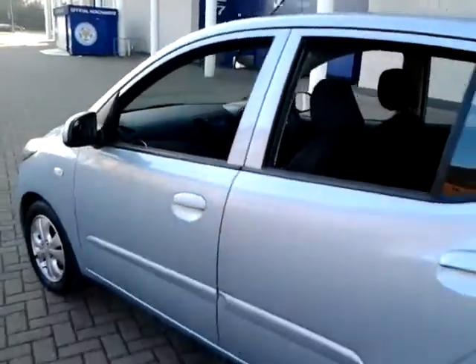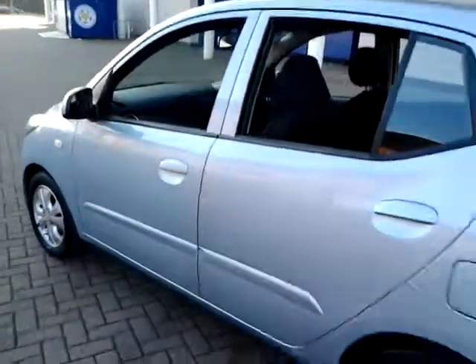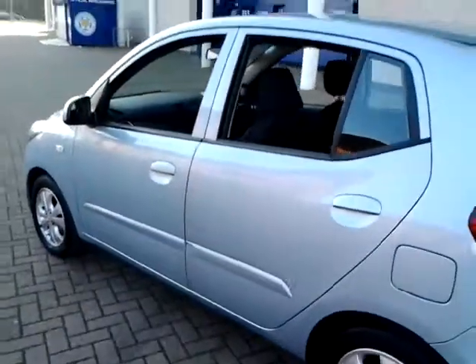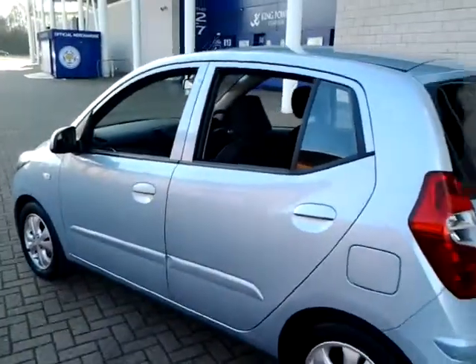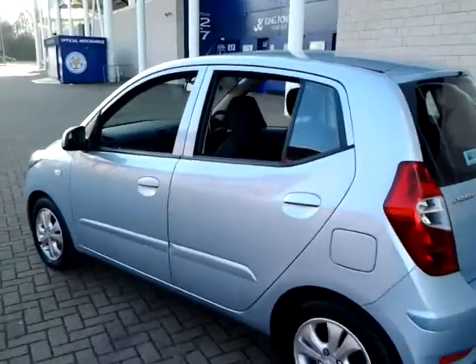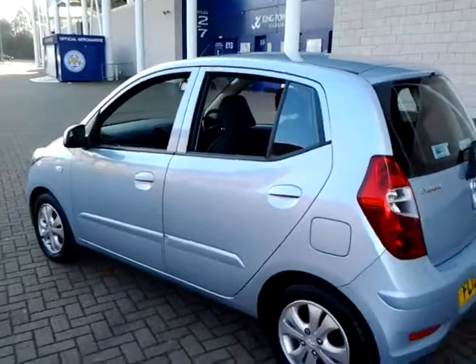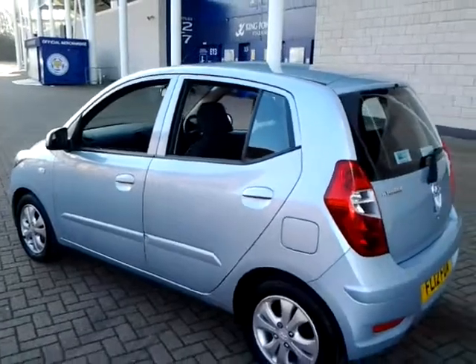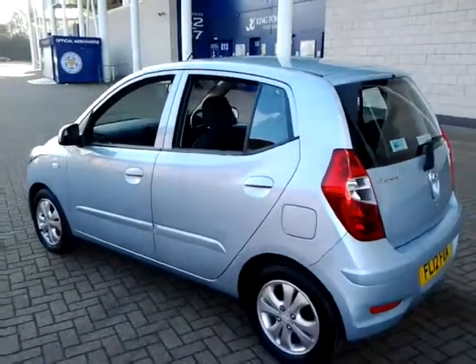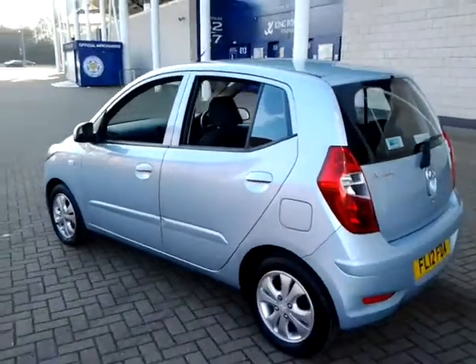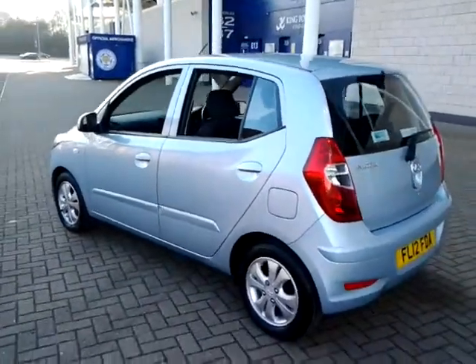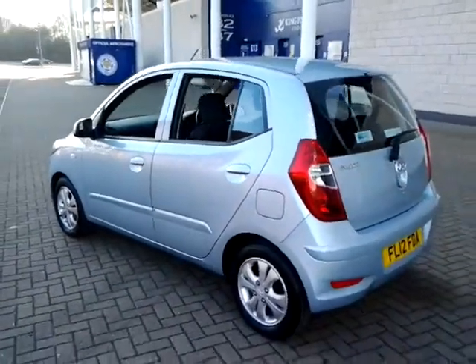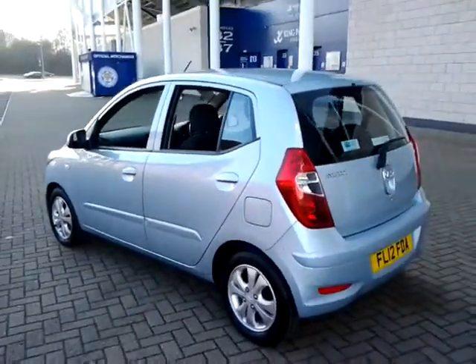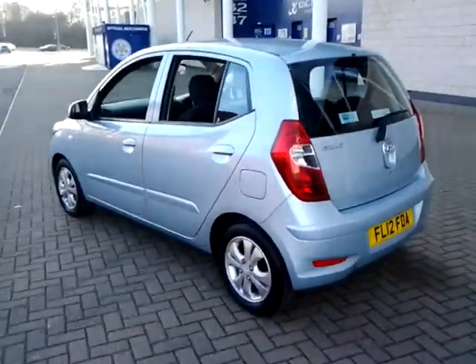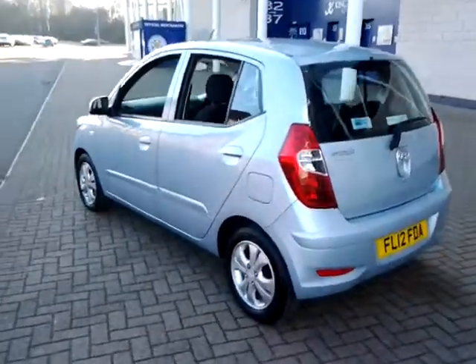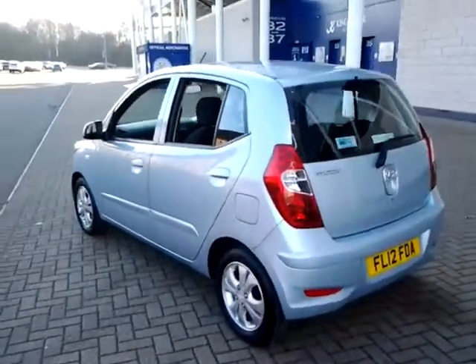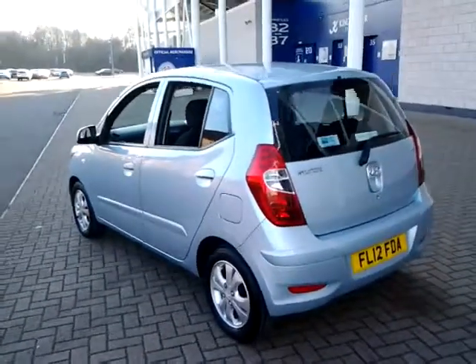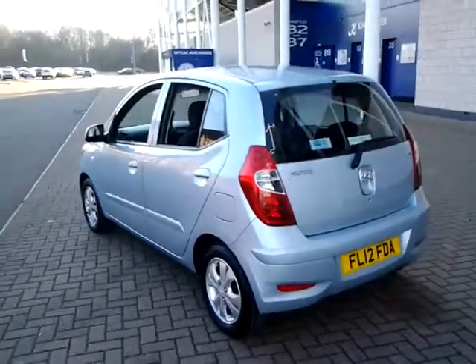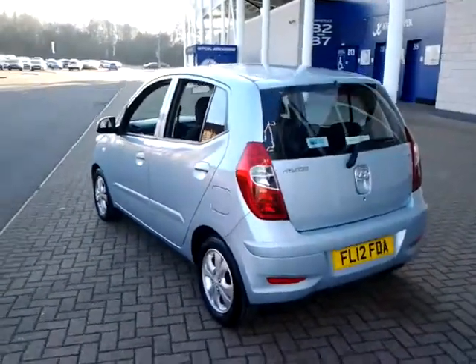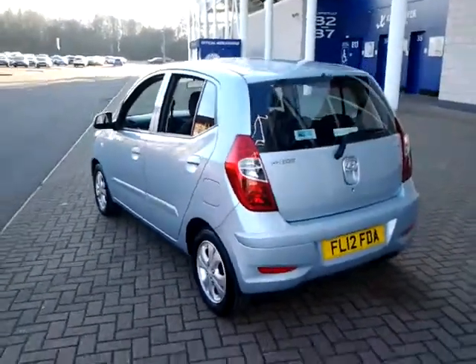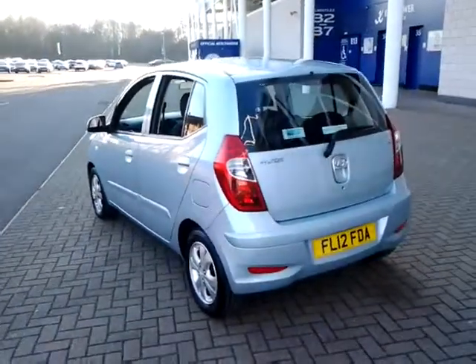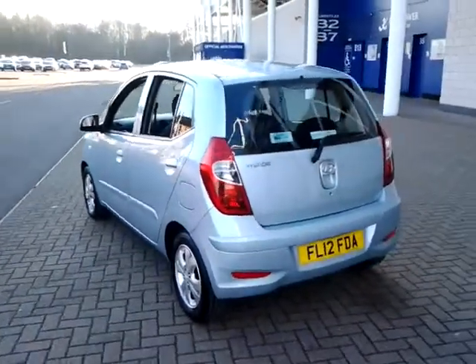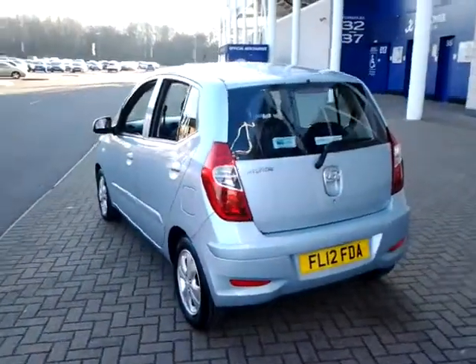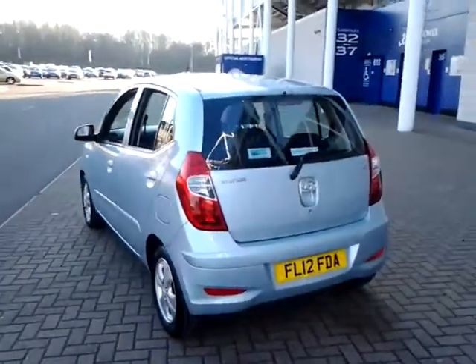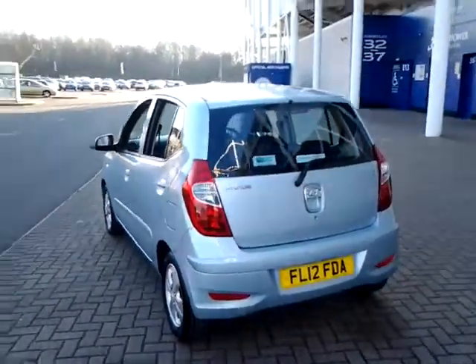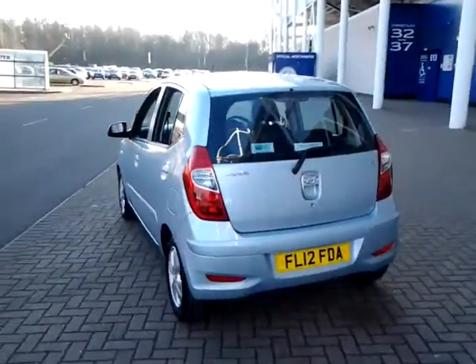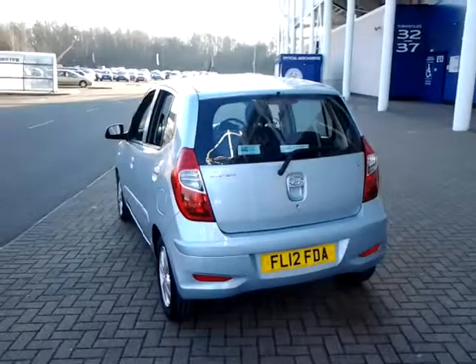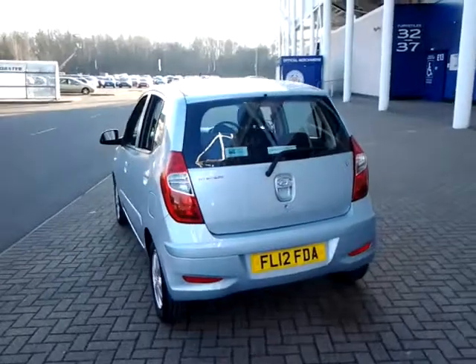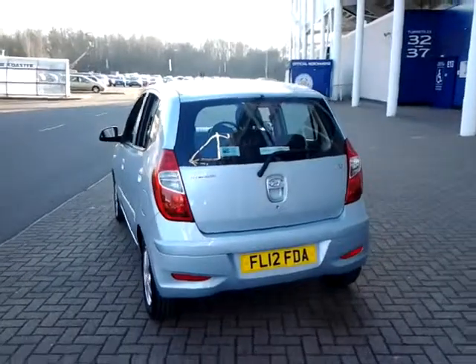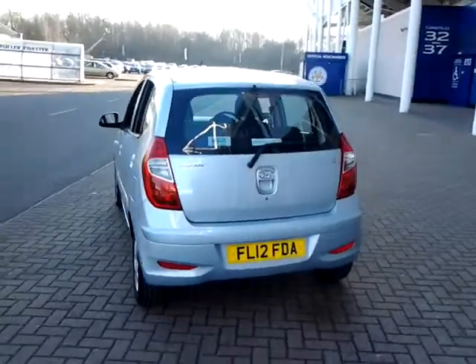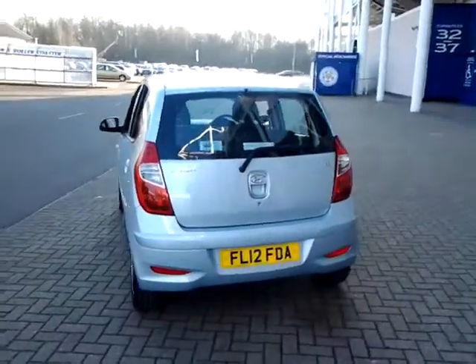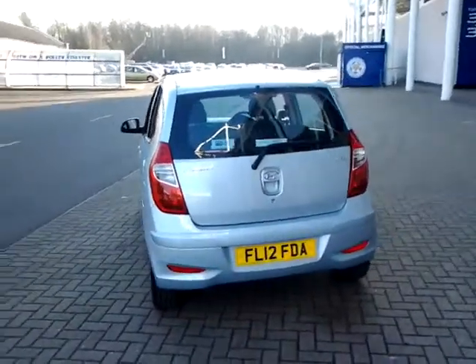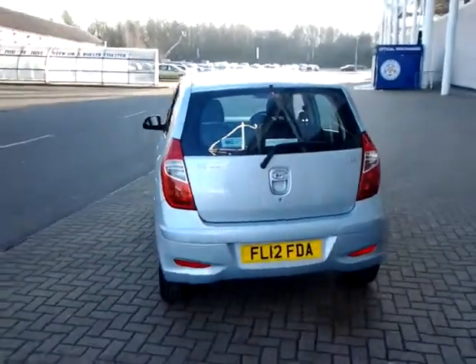Don't forget, for total peace of mind, this vehicle still has a remaining balance of manufacturer's warranty, which also includes roadside assistance until 2017.